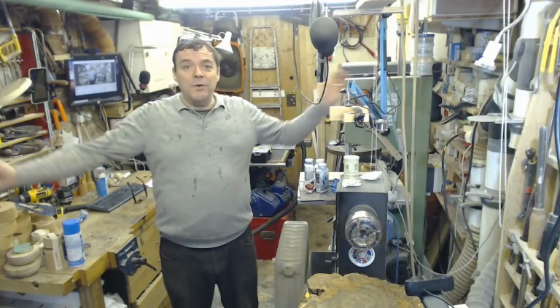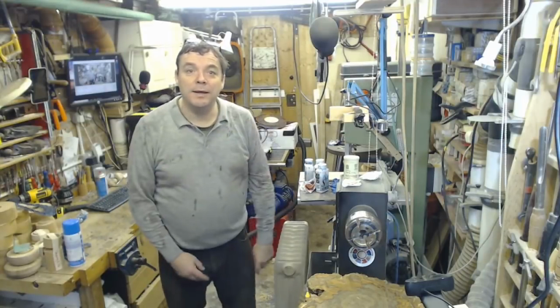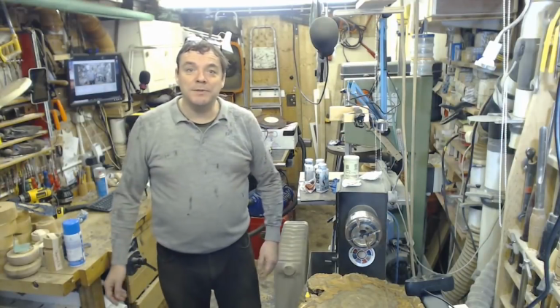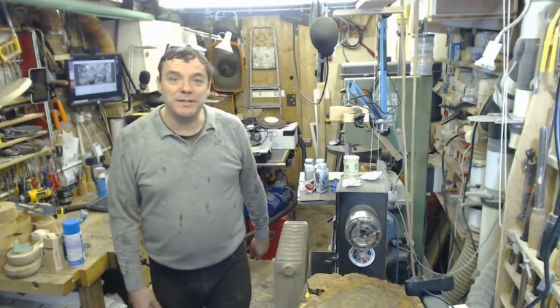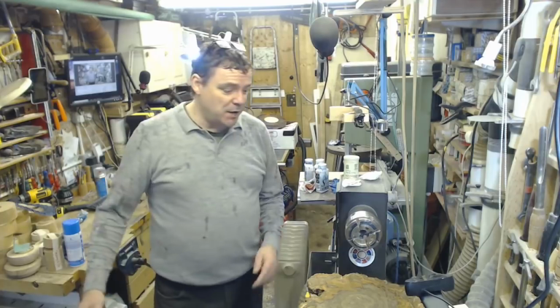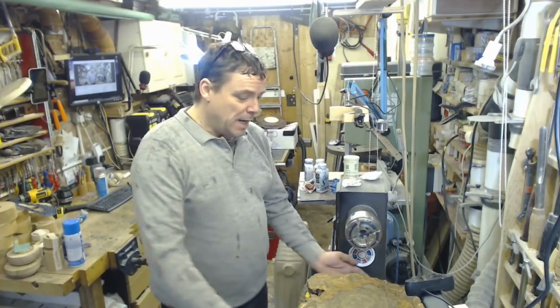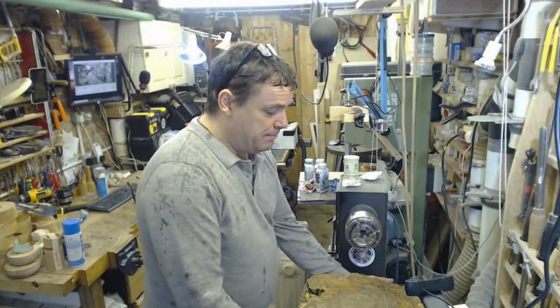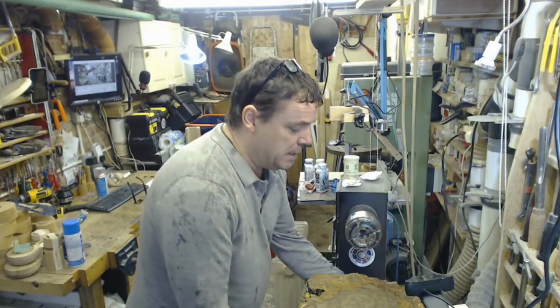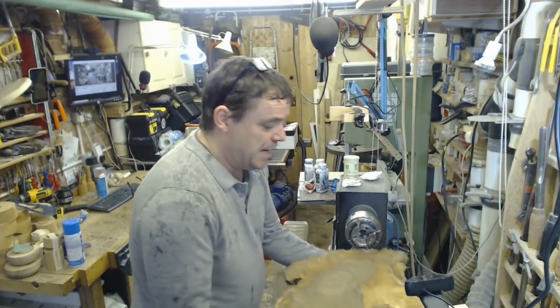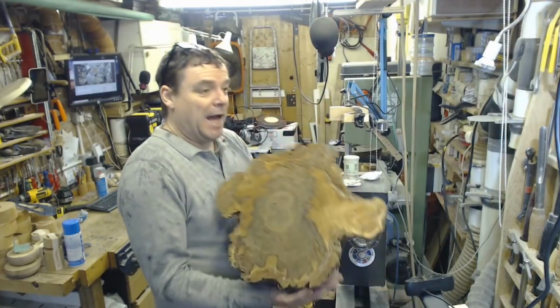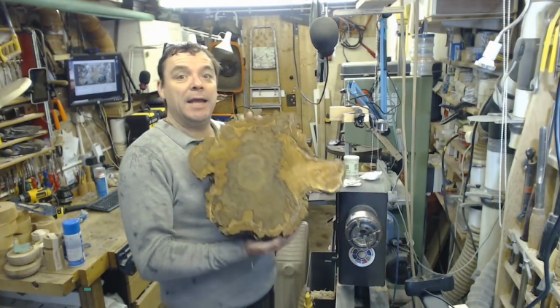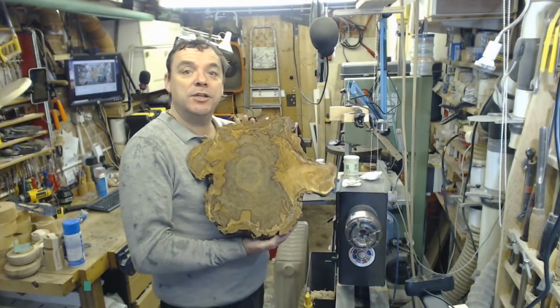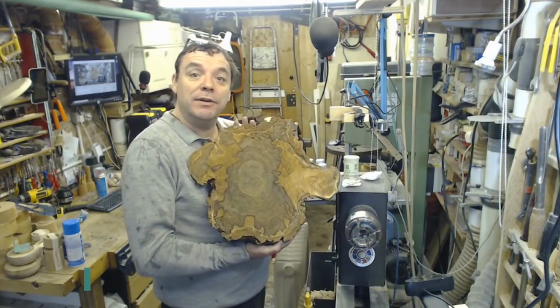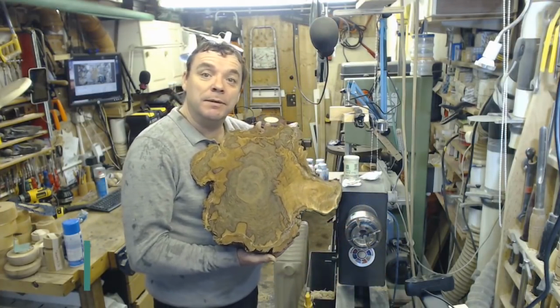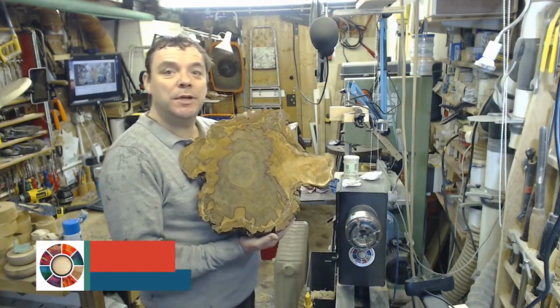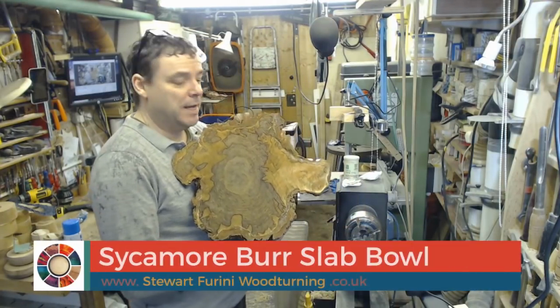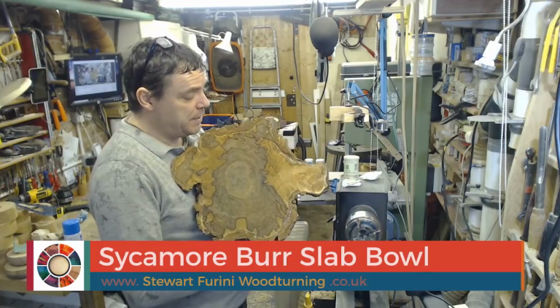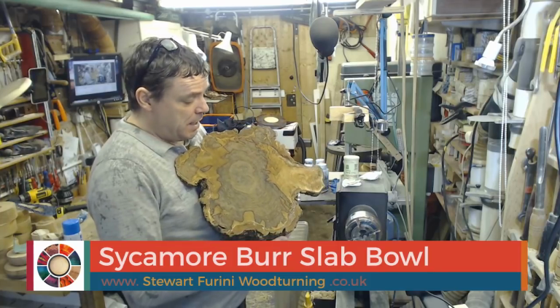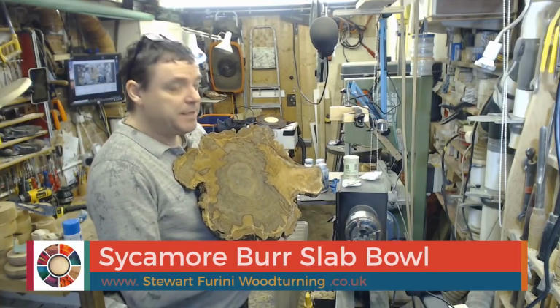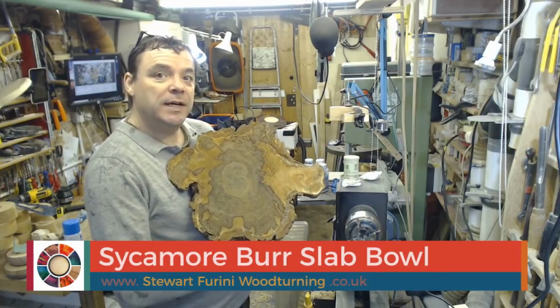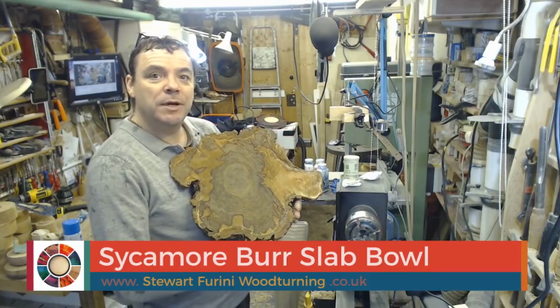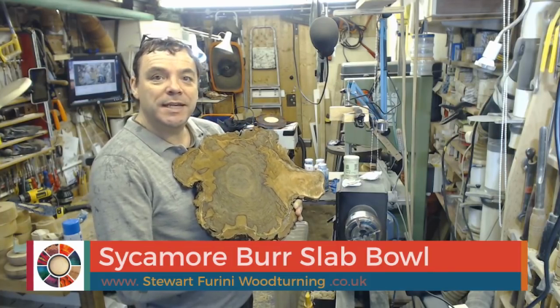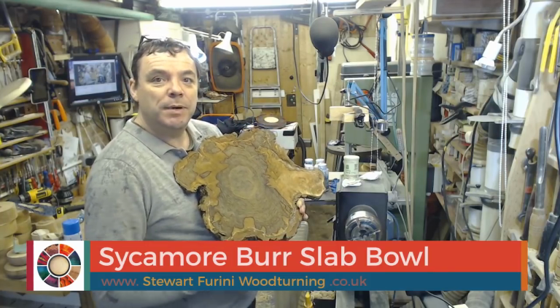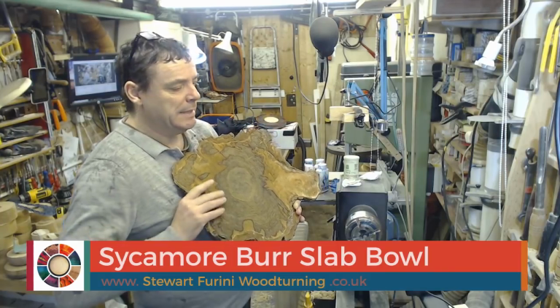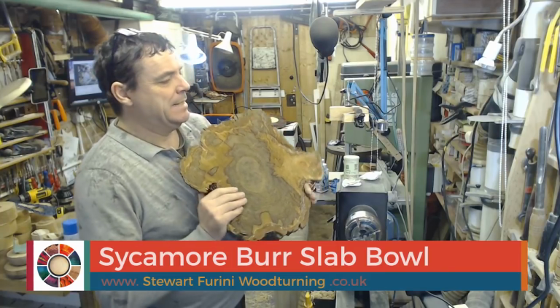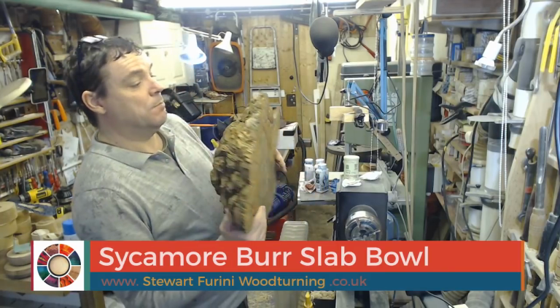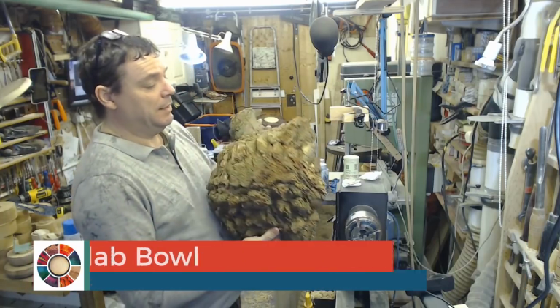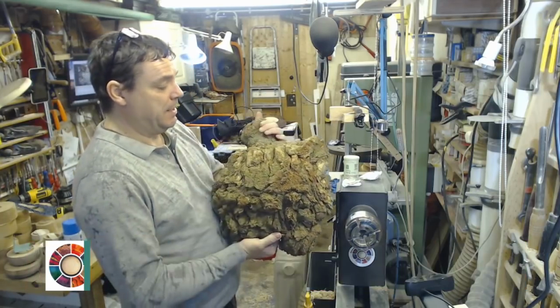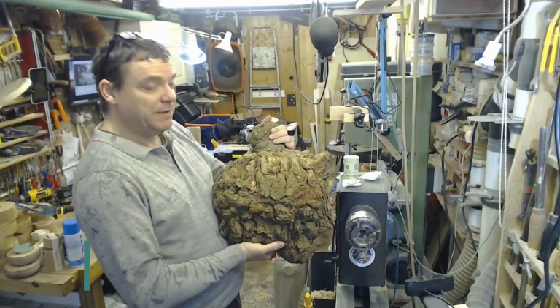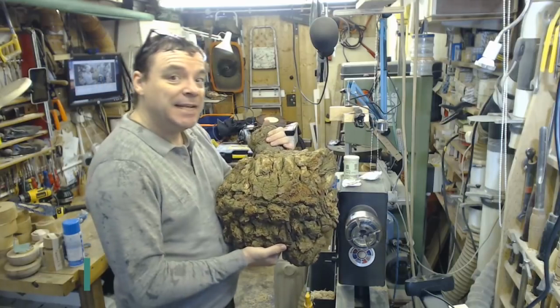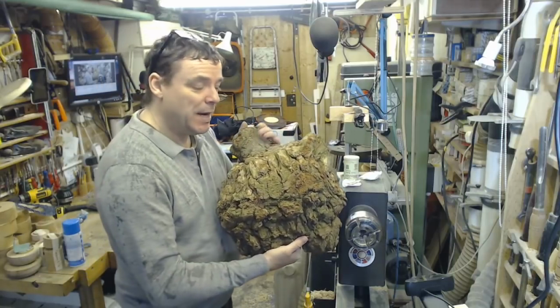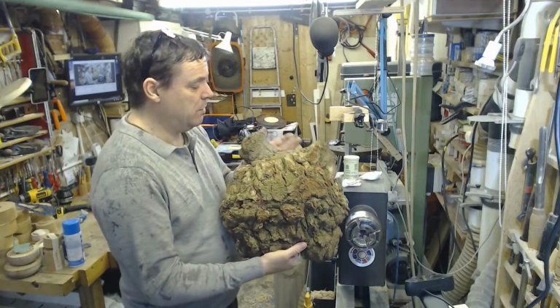Hello and welcome to this video. A nature colouring job — I'm not going to do any colour on this piece of what I'm told is sycamore burr, or burl depending which side of the Atlantic you hail from.